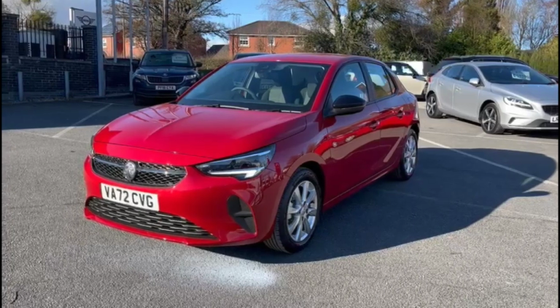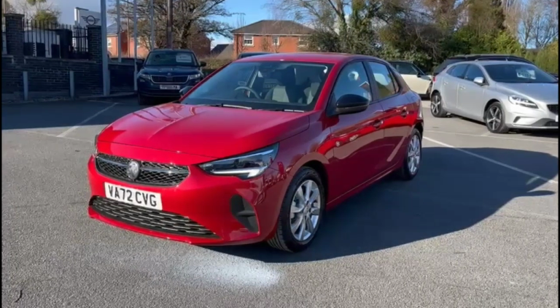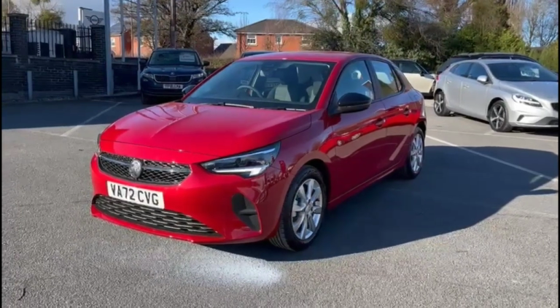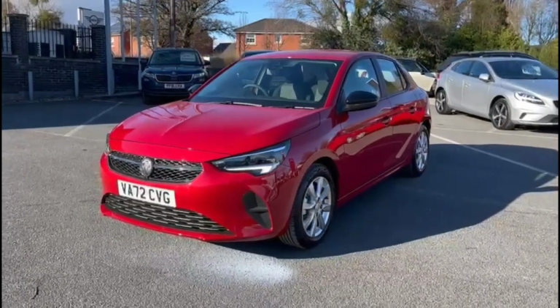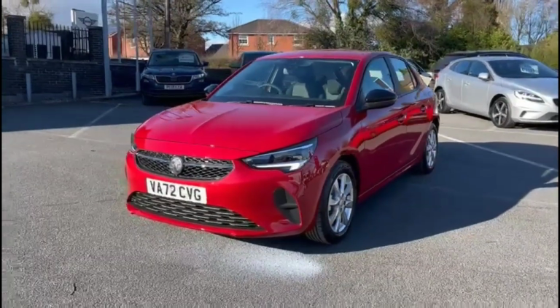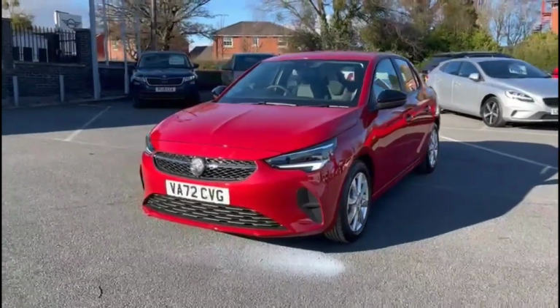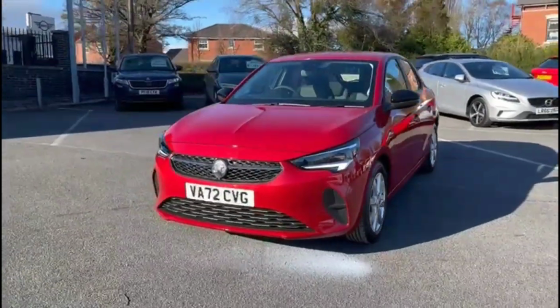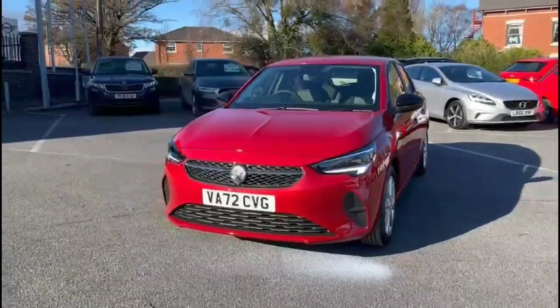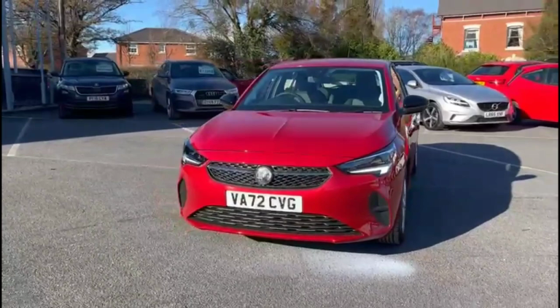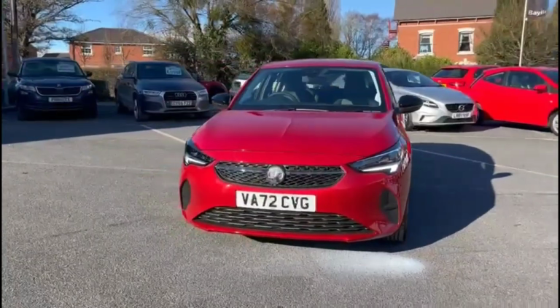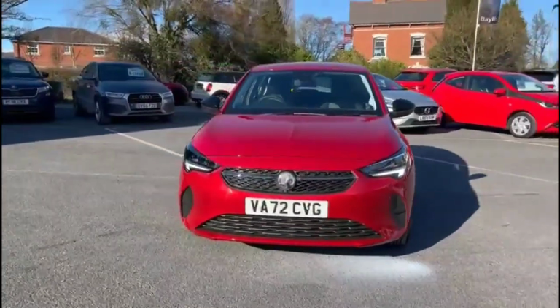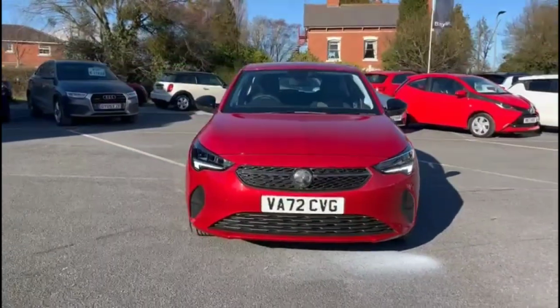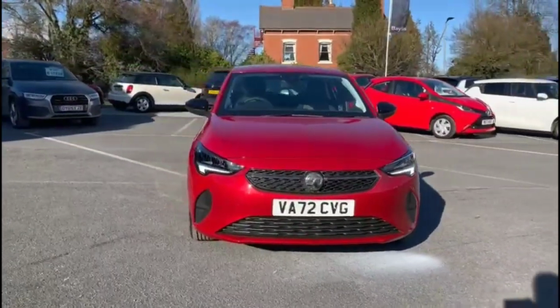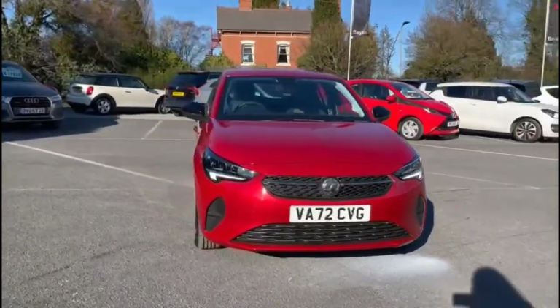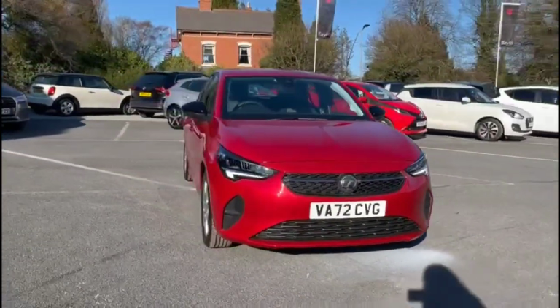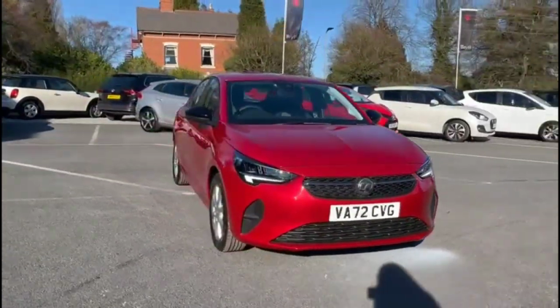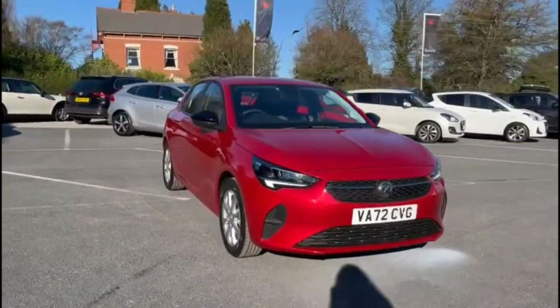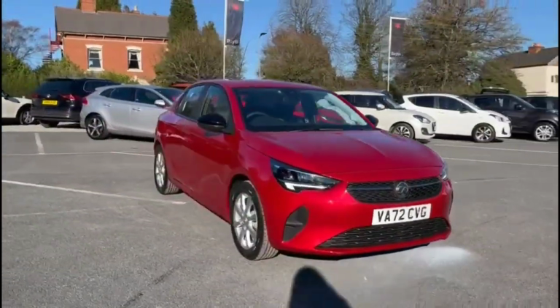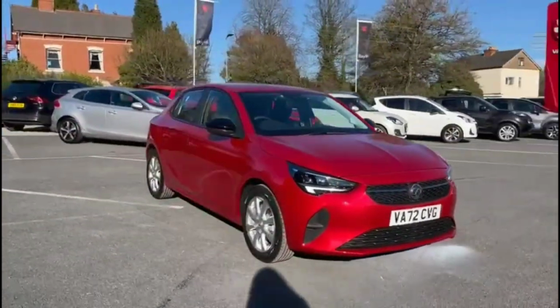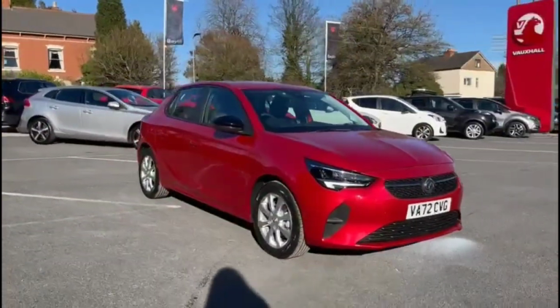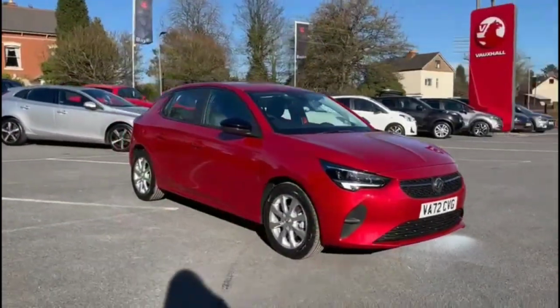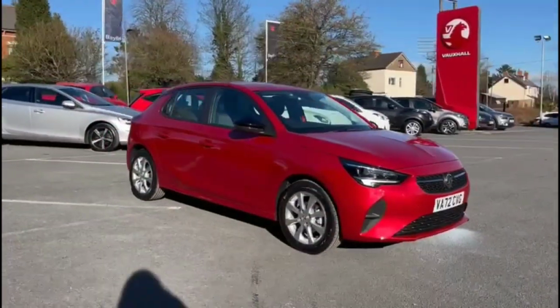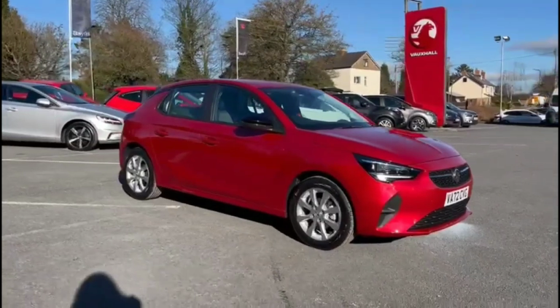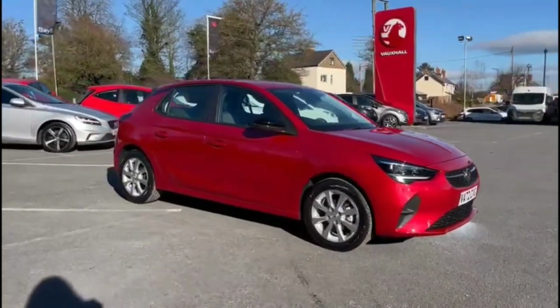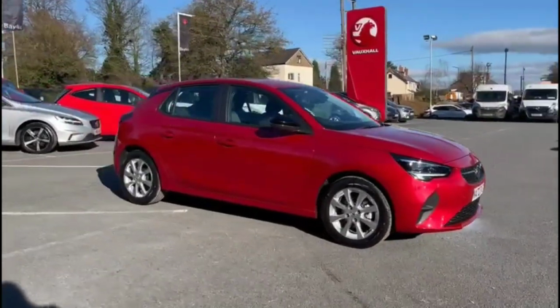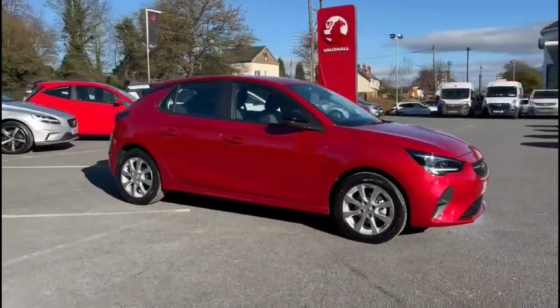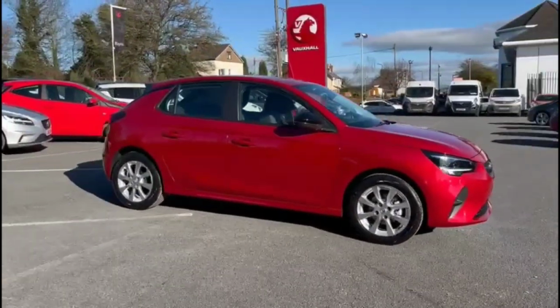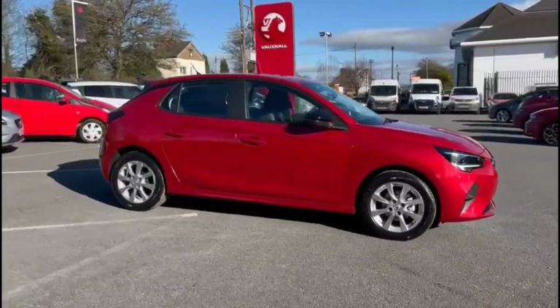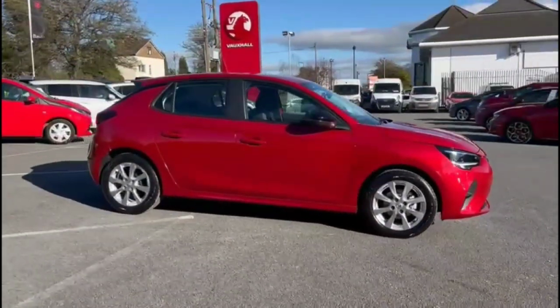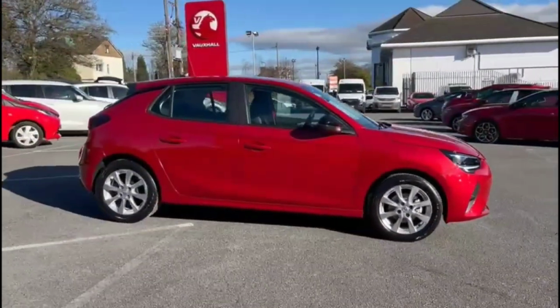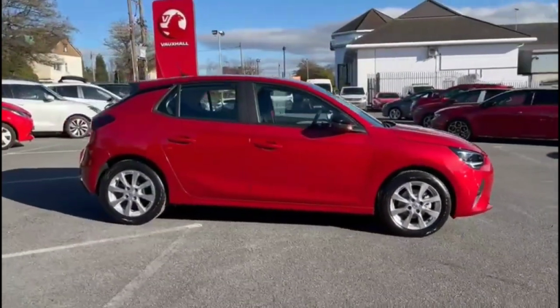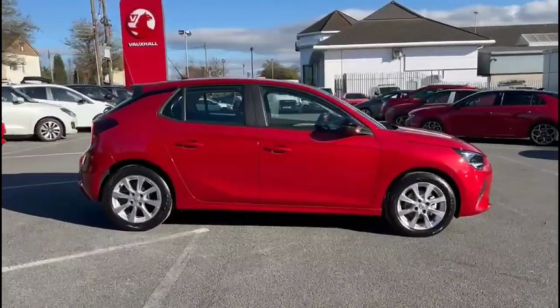Hello and welcome to Bayless Vauxhall. Today we're reviewing a Vauxhall Corsa 1.2 Design. This vehicle is covered with just 286 miles and is finished in crimson red. It also comes with a Bayless warranty with the option to extend it to up to 36 months.